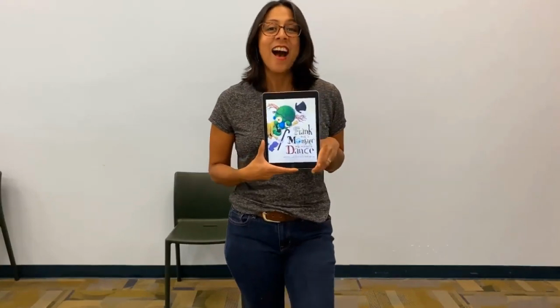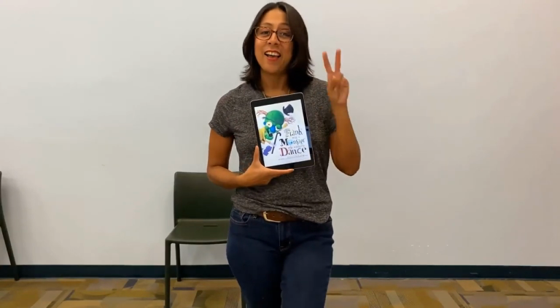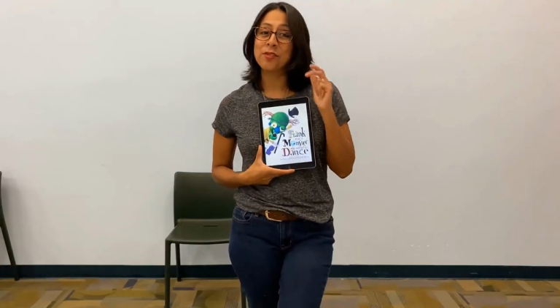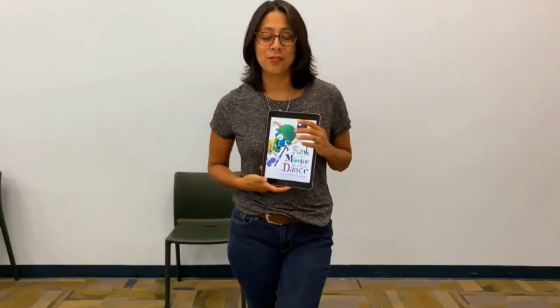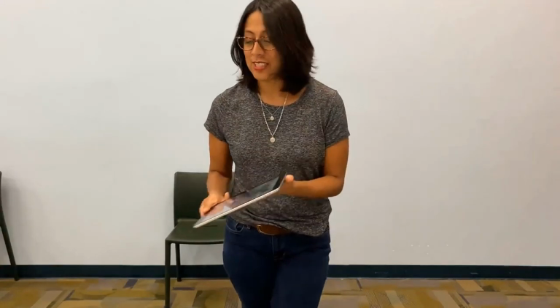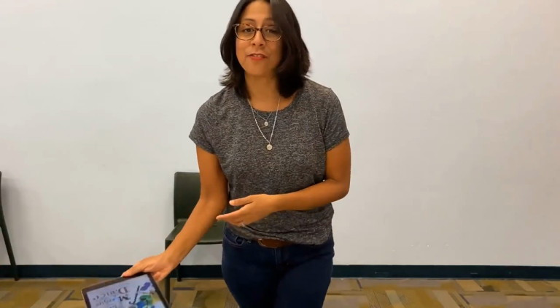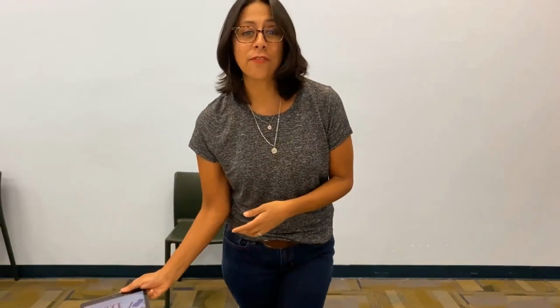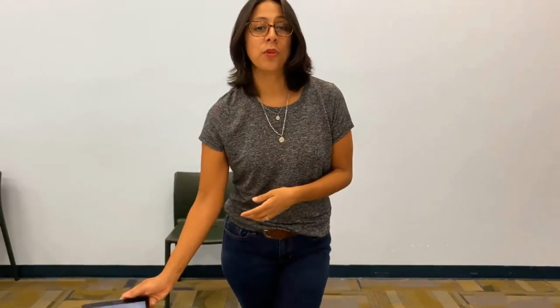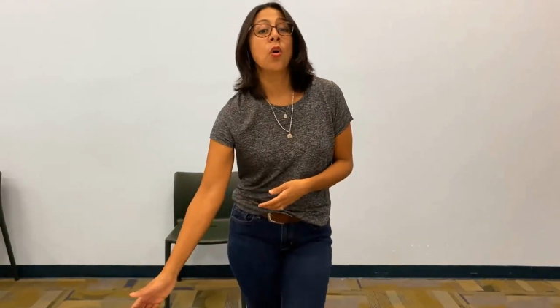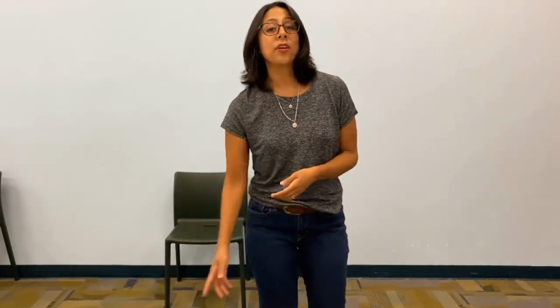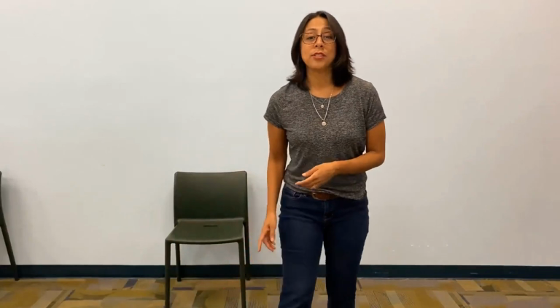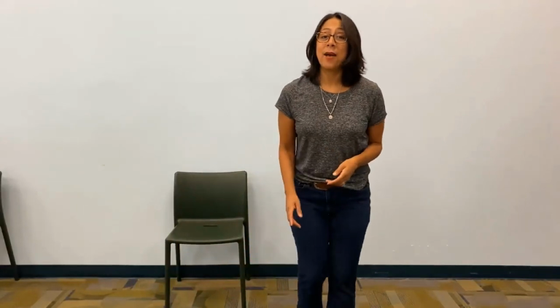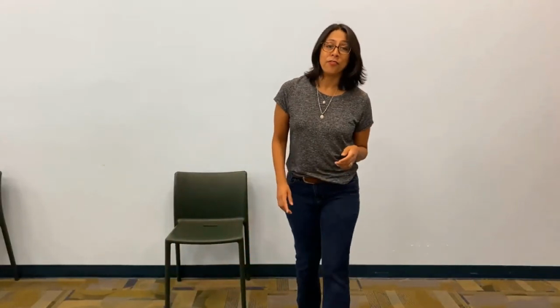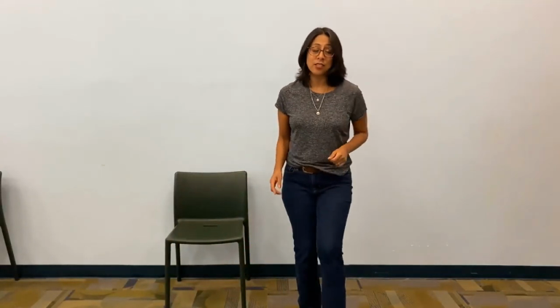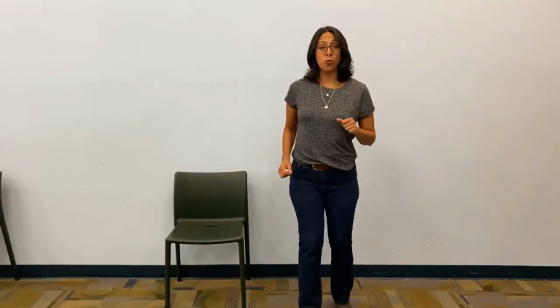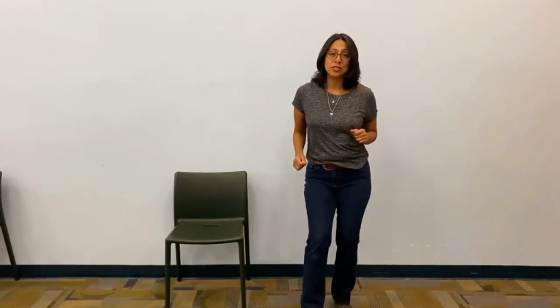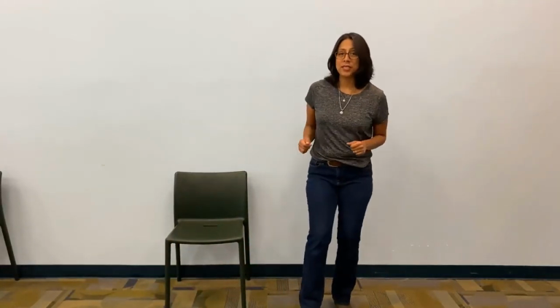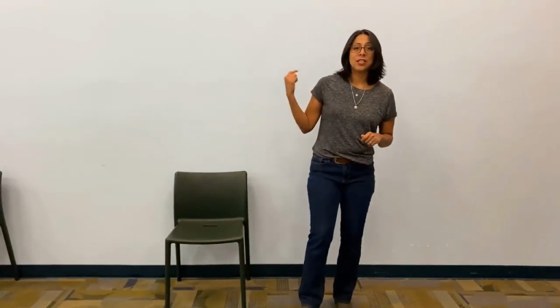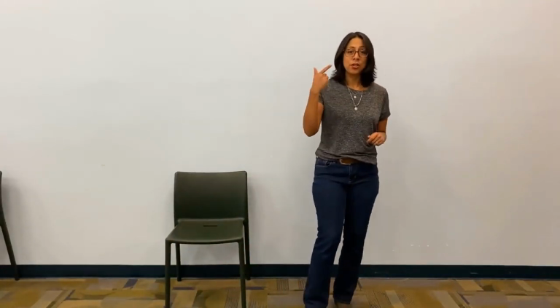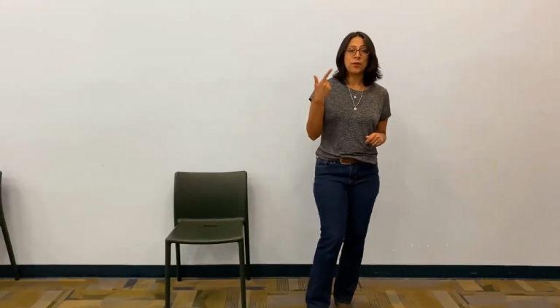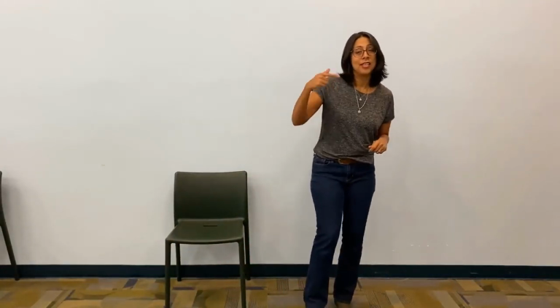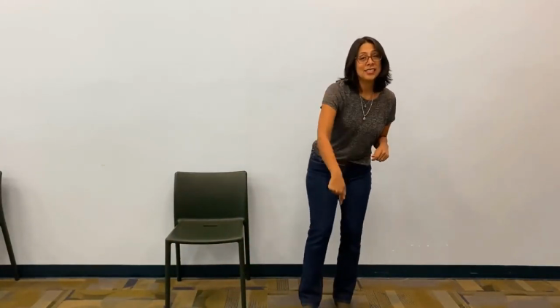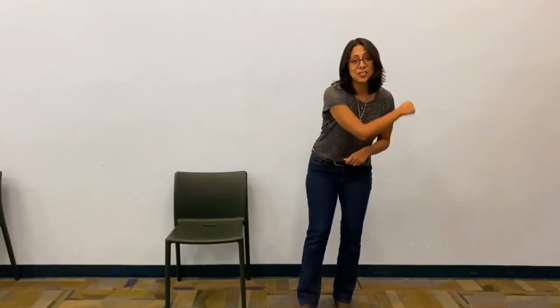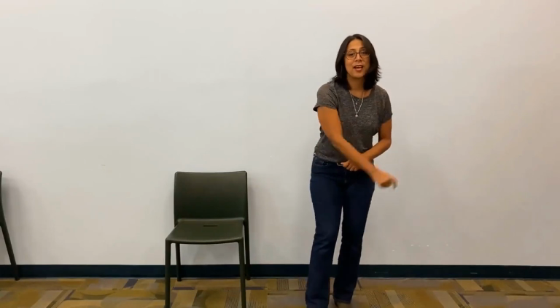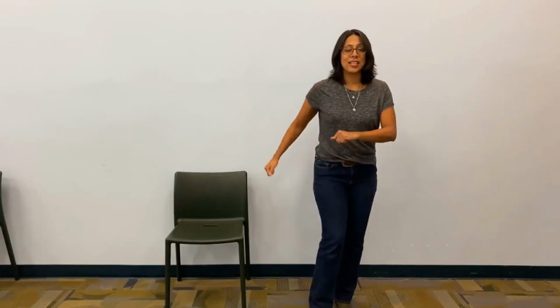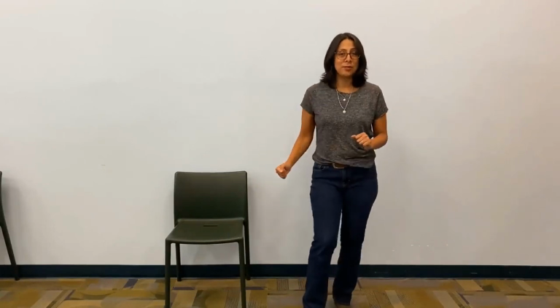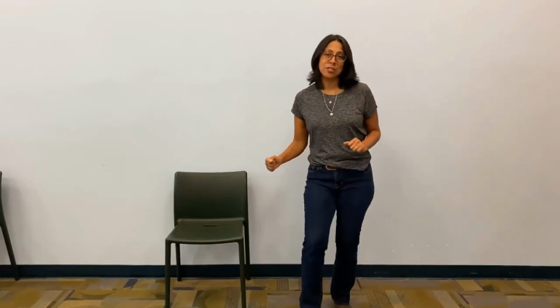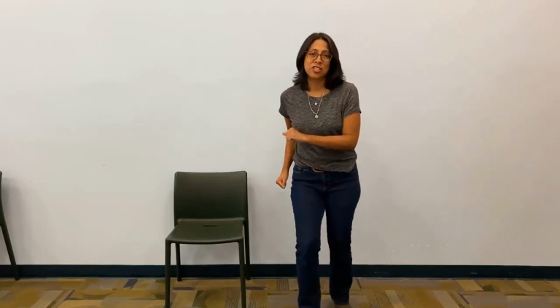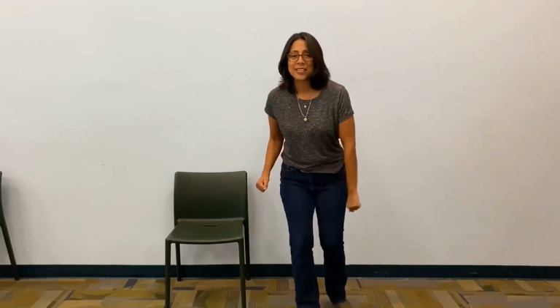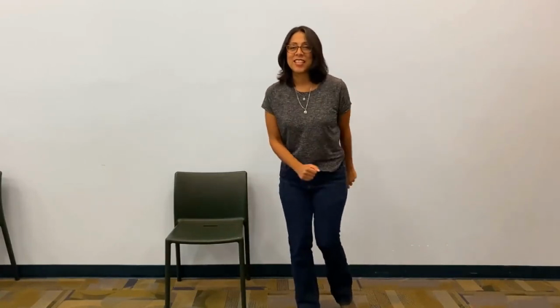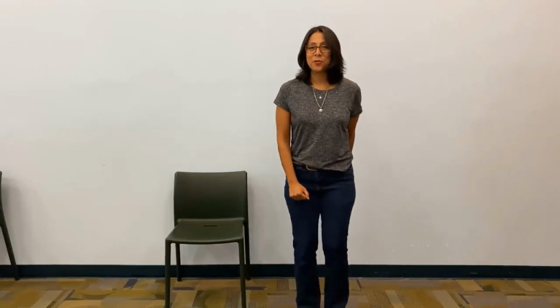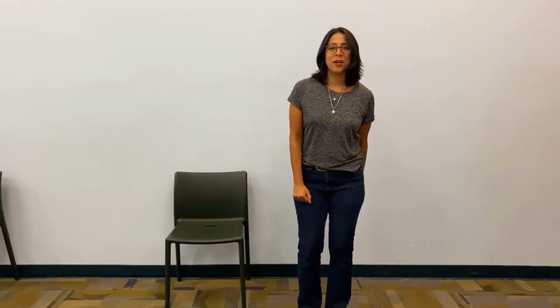I have two songs for you today. For the very first one, we are going to tap our feet, wiggle to the beat, turn around, touch the ground, and shimmy shimmy shimmy shake. Here we go!